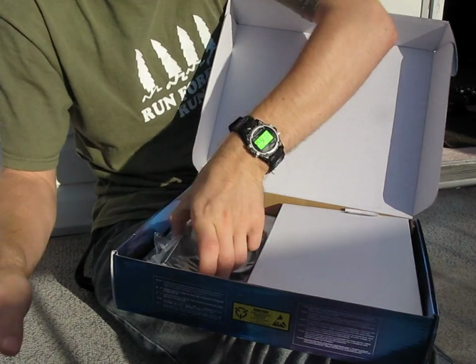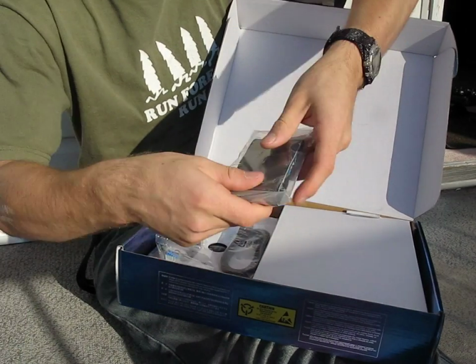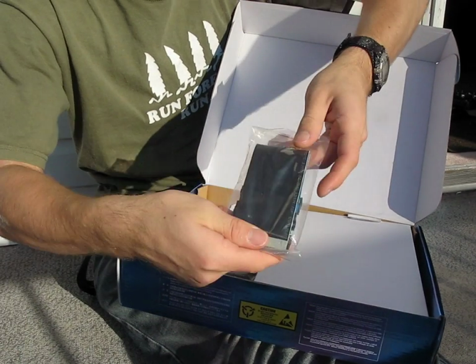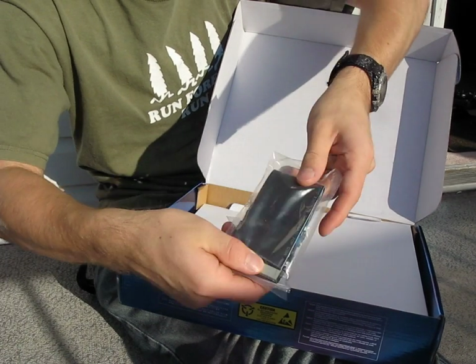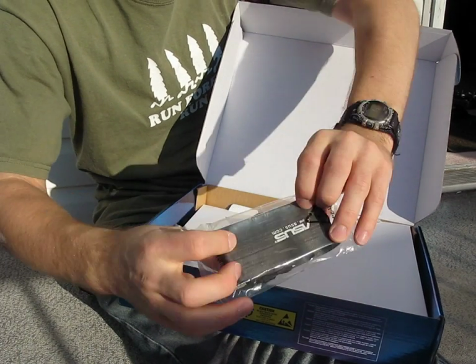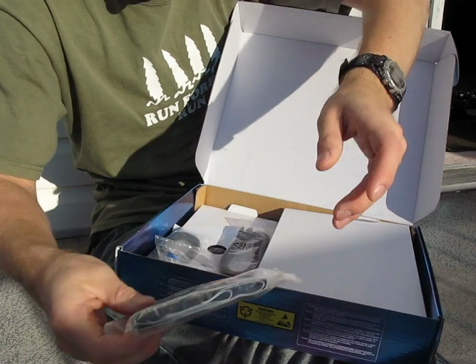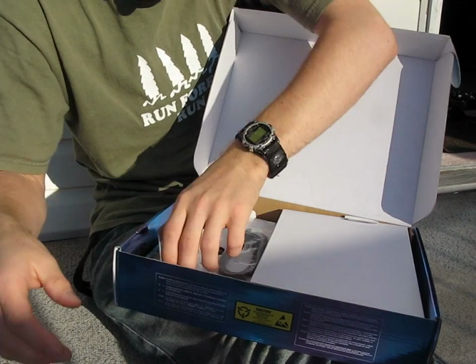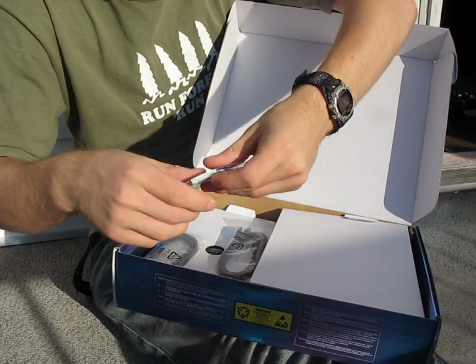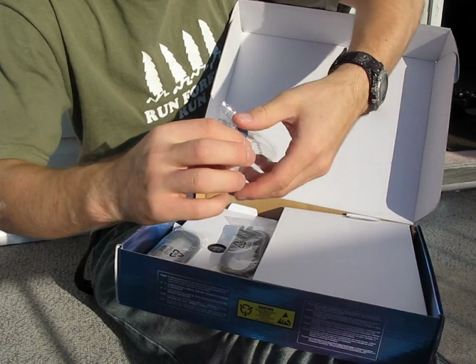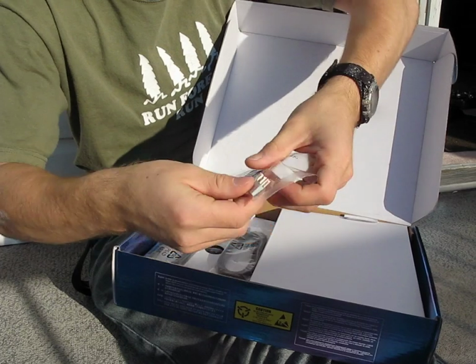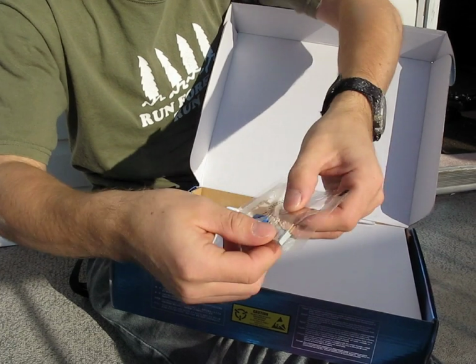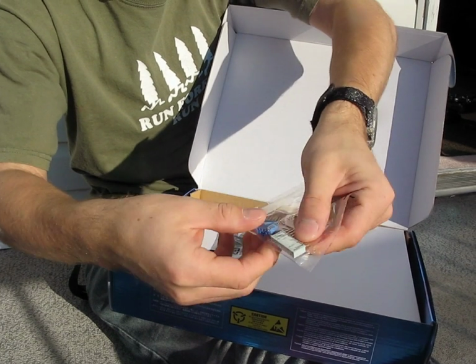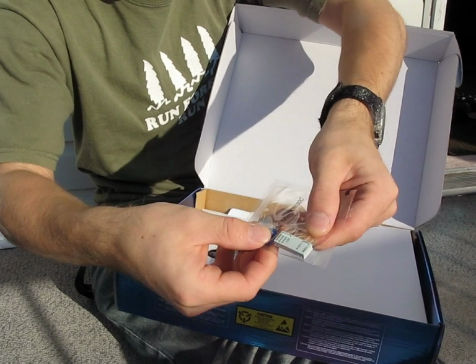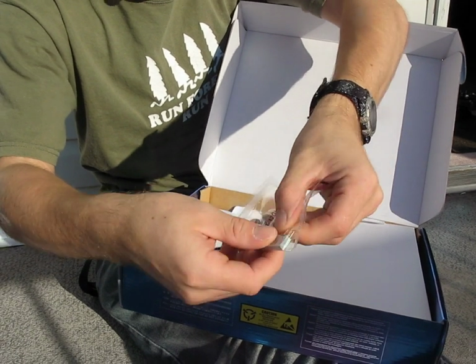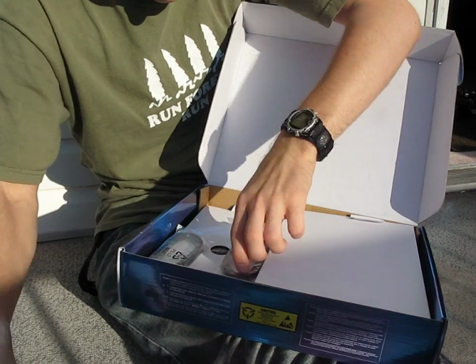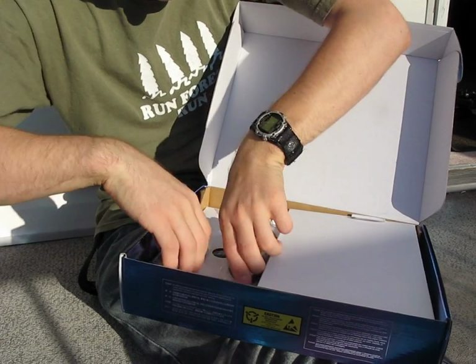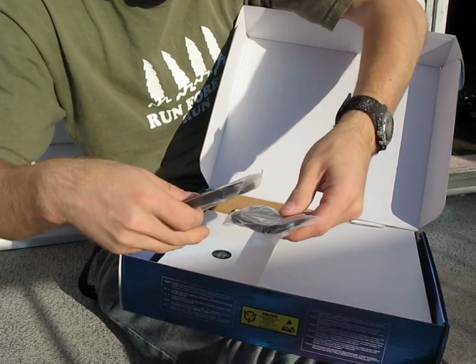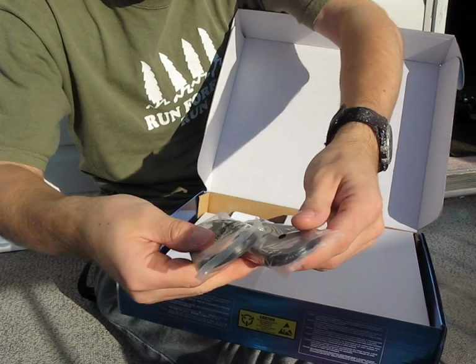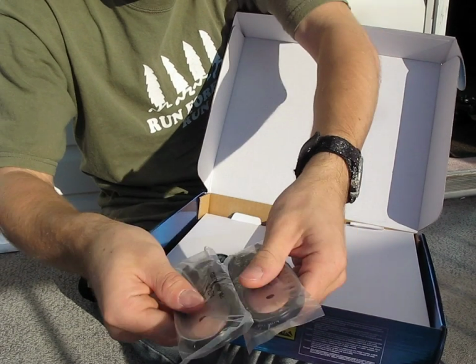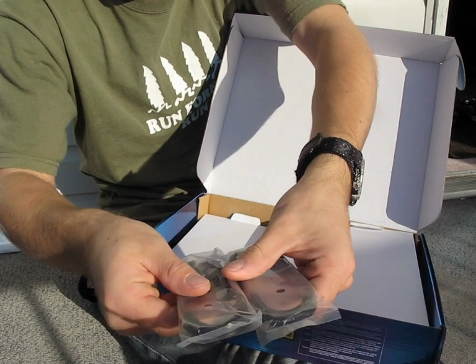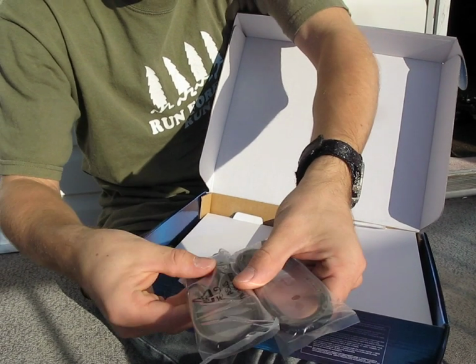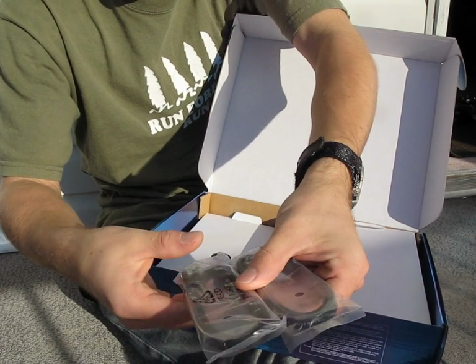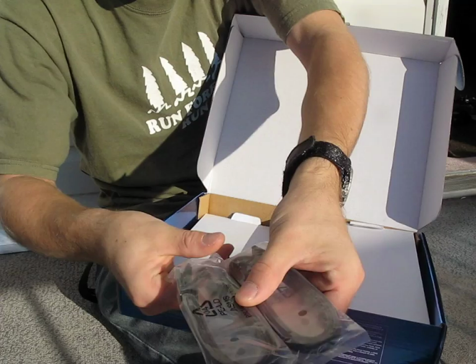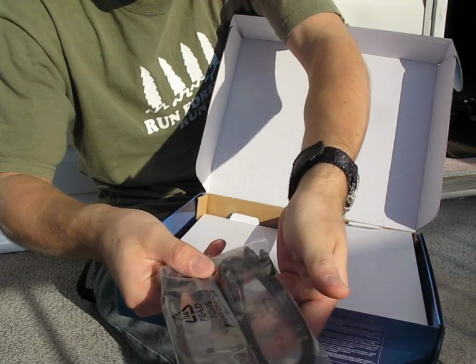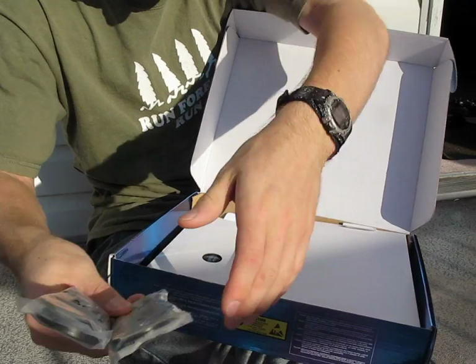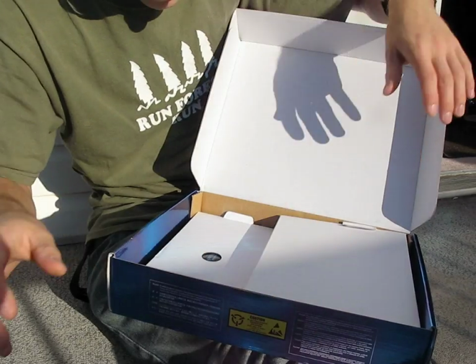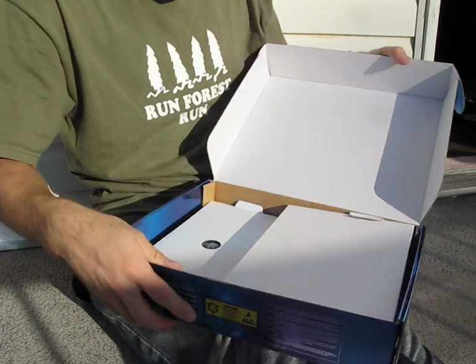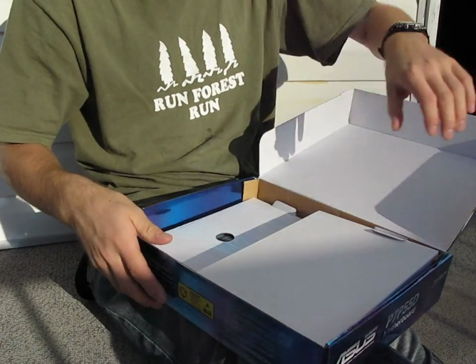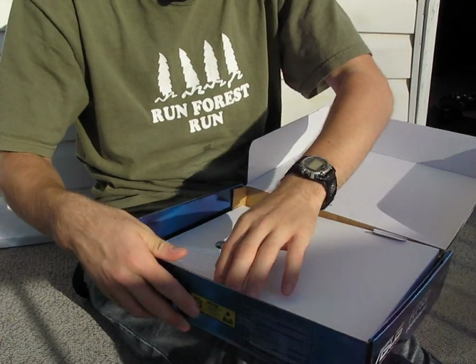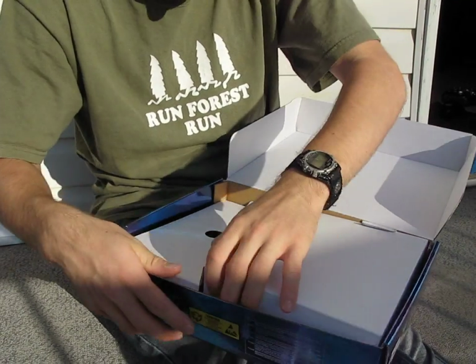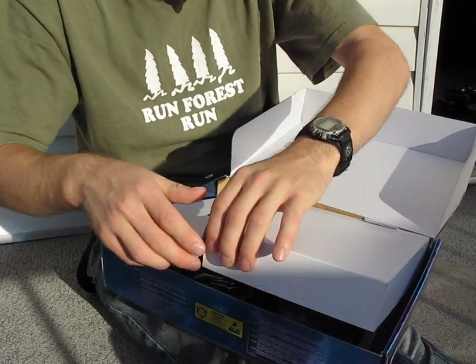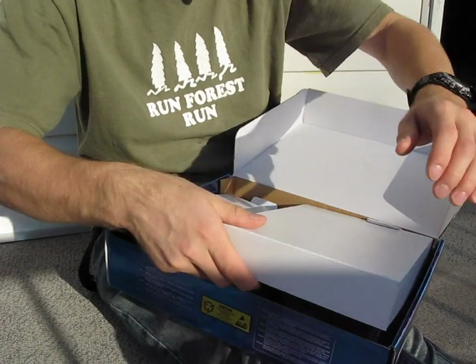We've got an IDE cable, and then their little connector accessories. We have four SATA cables — two right-angle and two straight. And then let's get to the board itself.